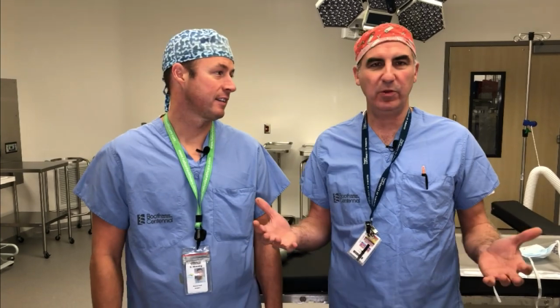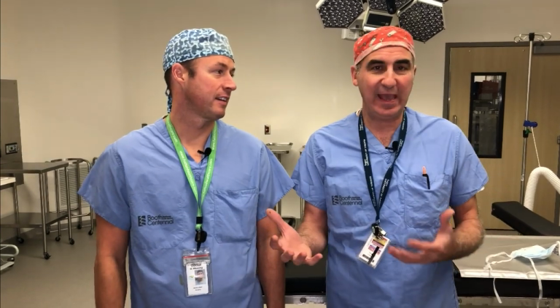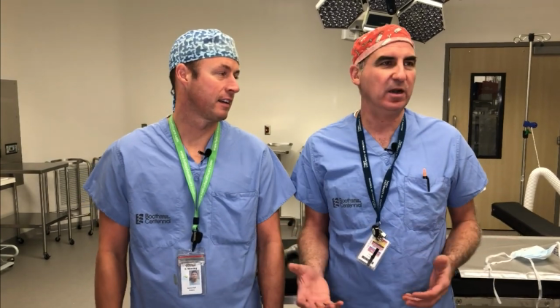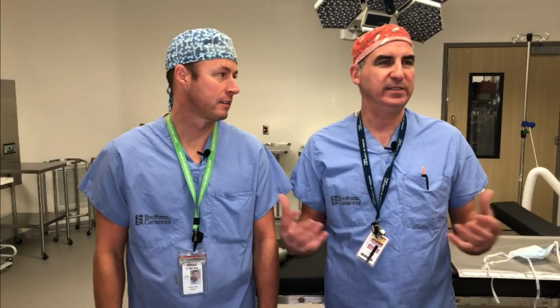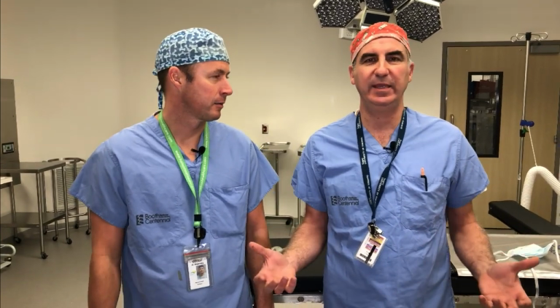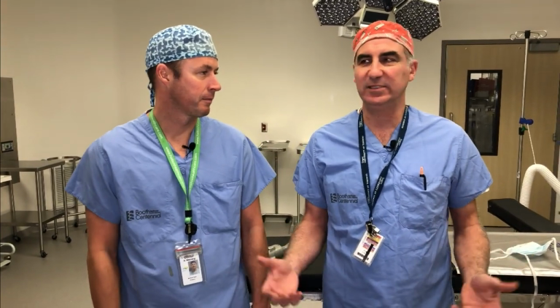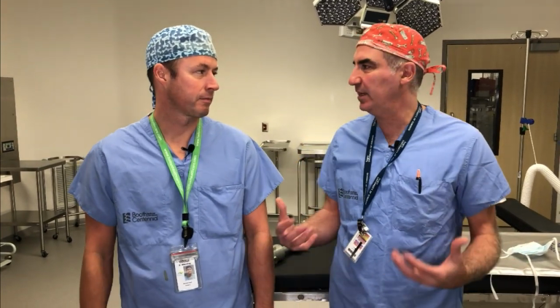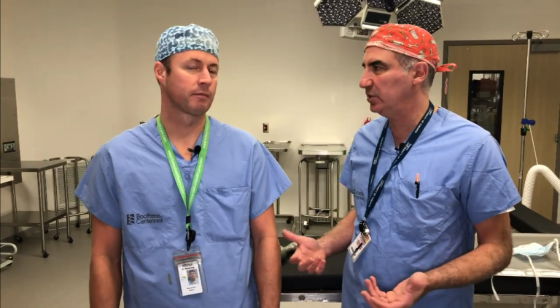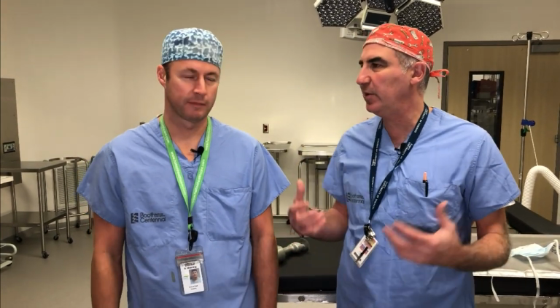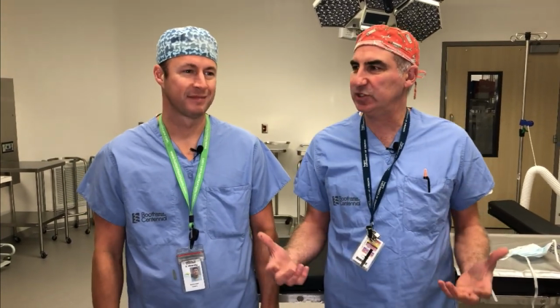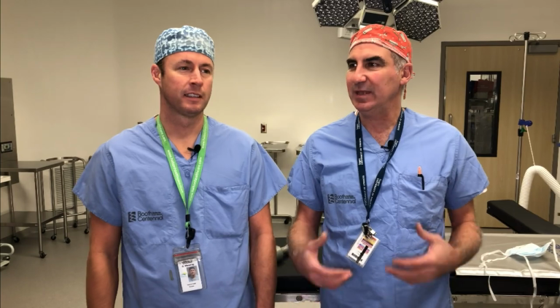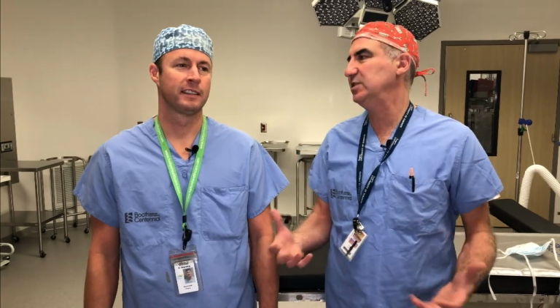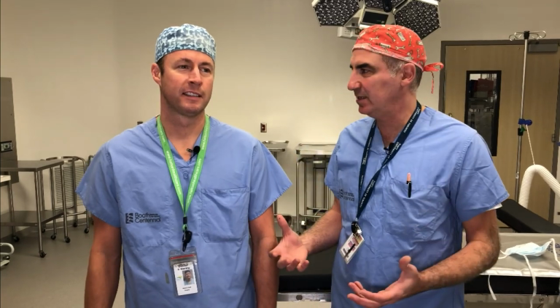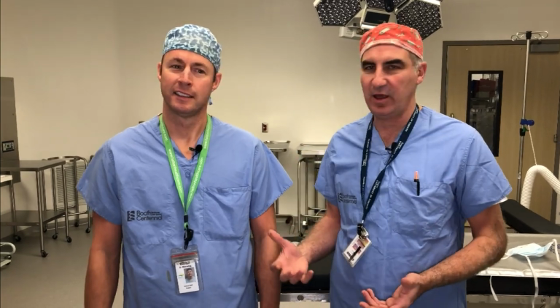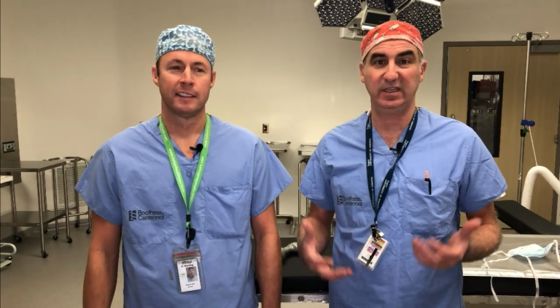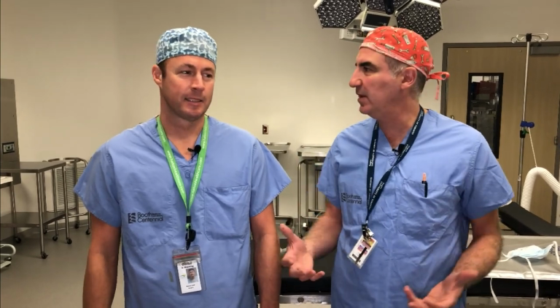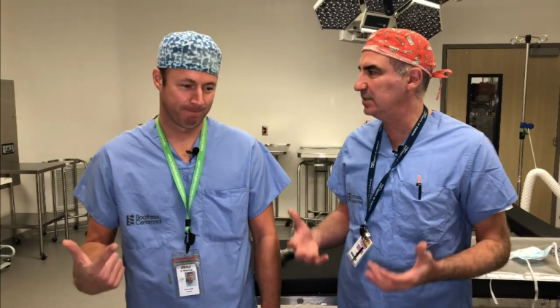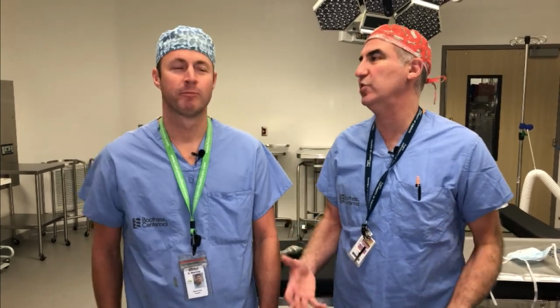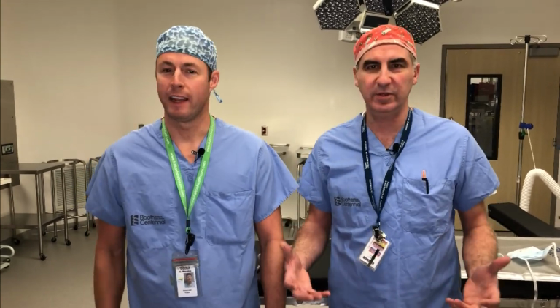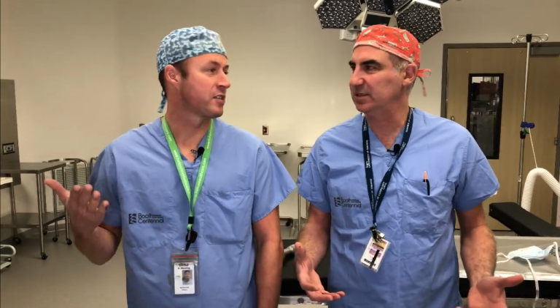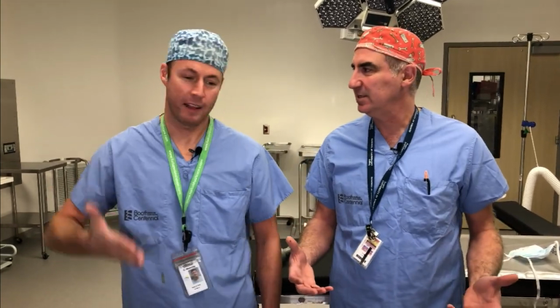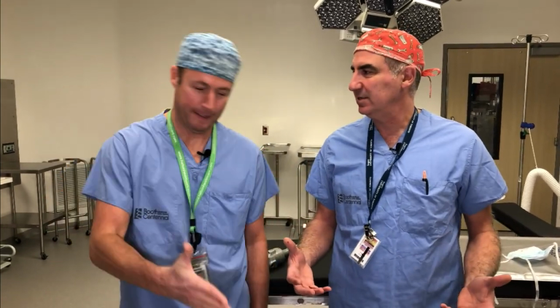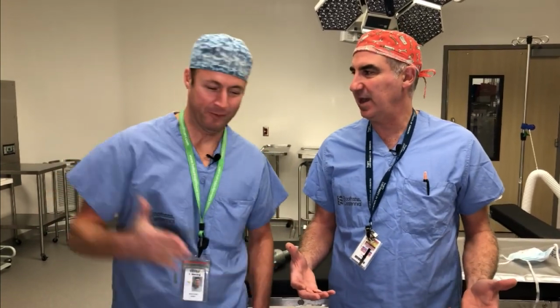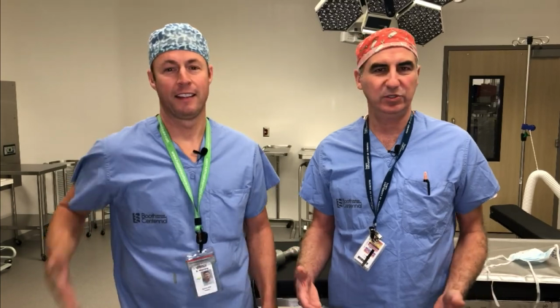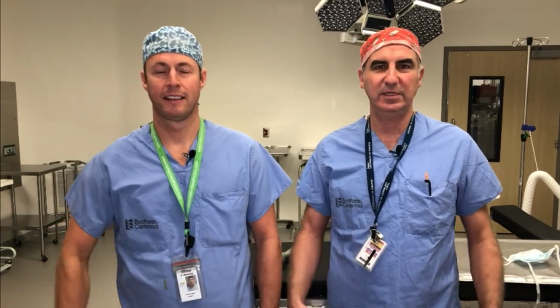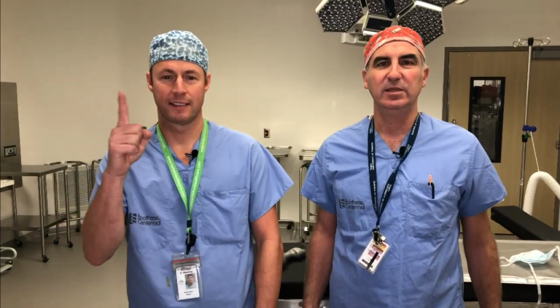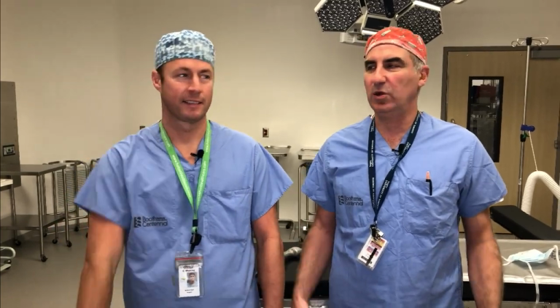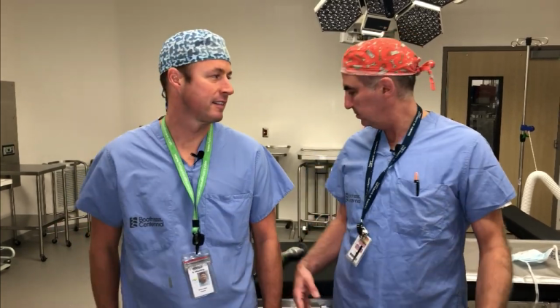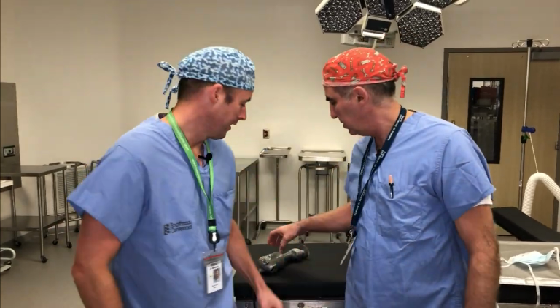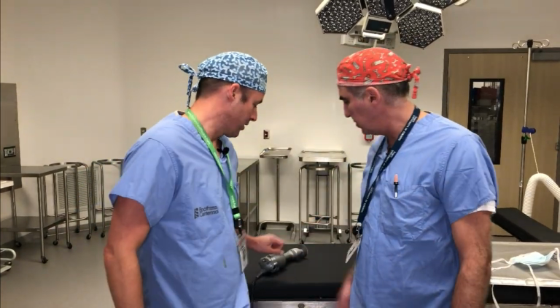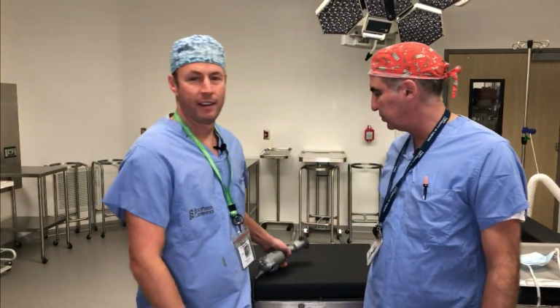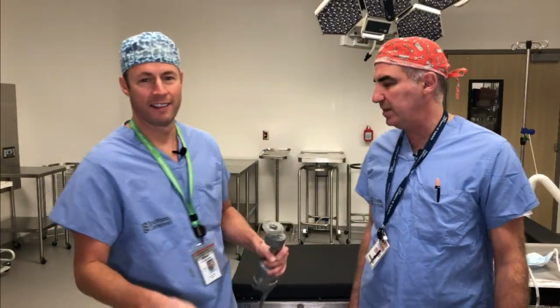People who have a cast on and it's time to get the cast off or get it changed — a lot of people are anxious about how is this cast going to get cut off. Is it going to cut my skin? Is it going to hurt? They hear the word saw and they think it's scary. So show us what a saw is.